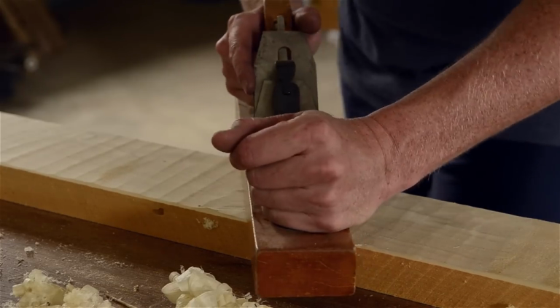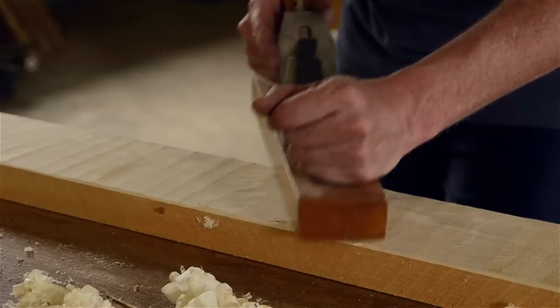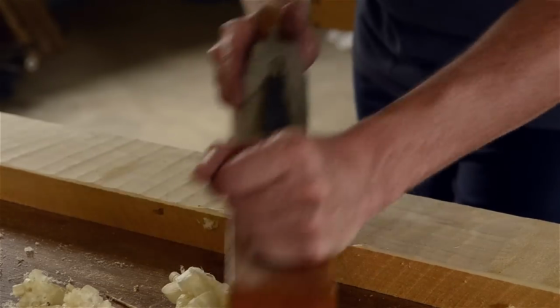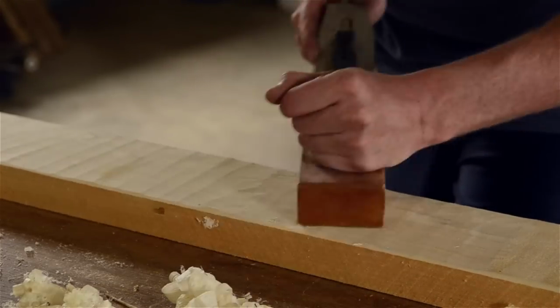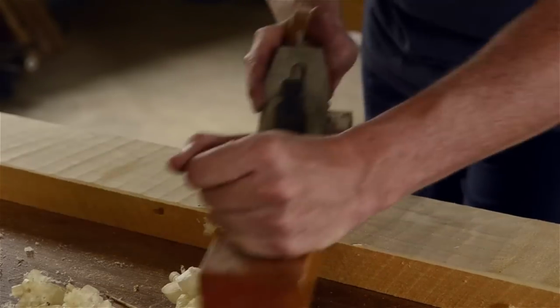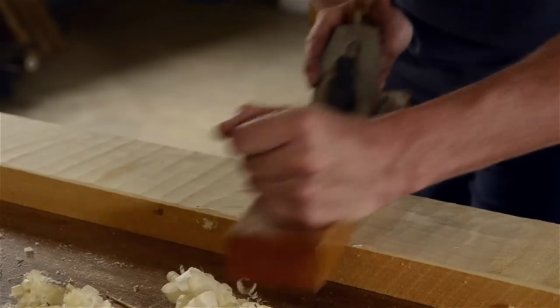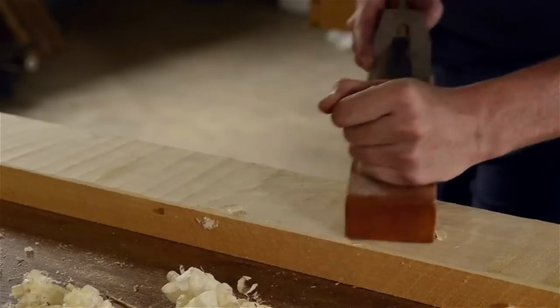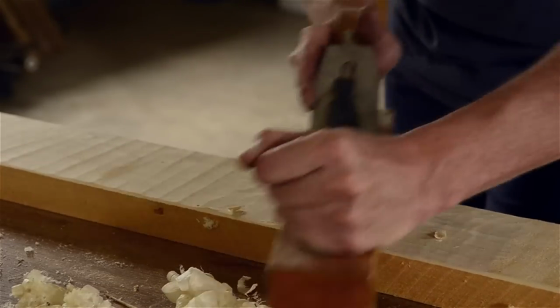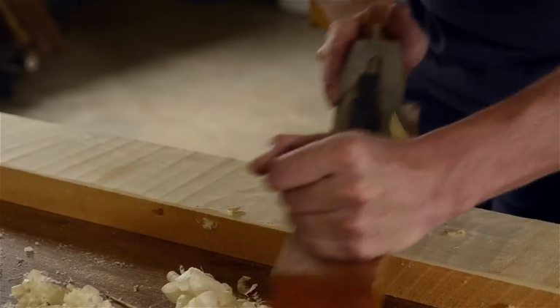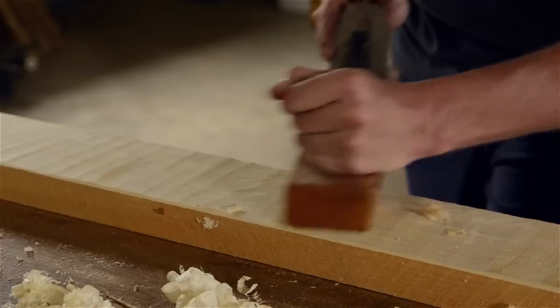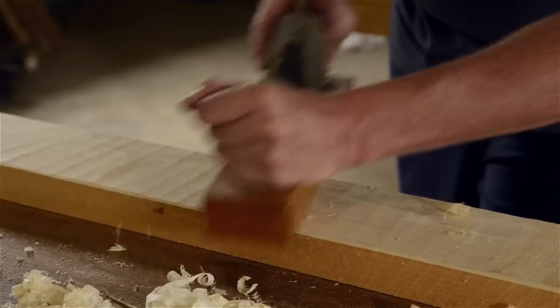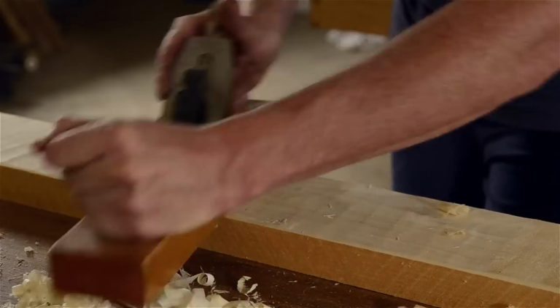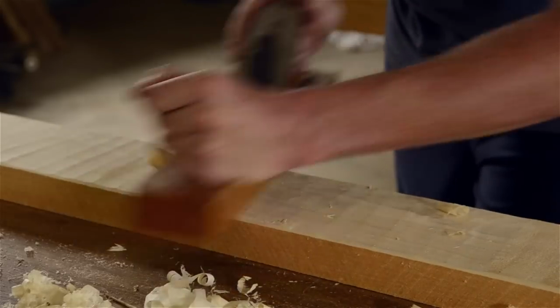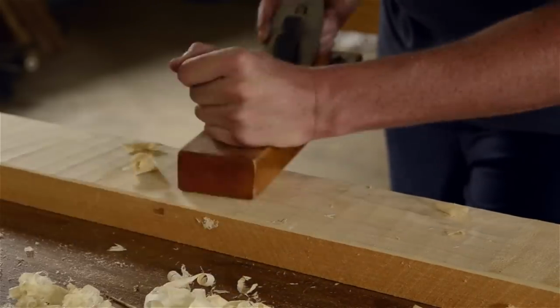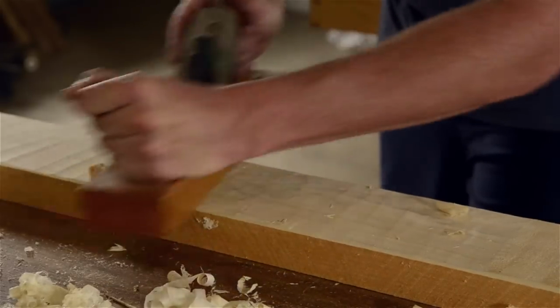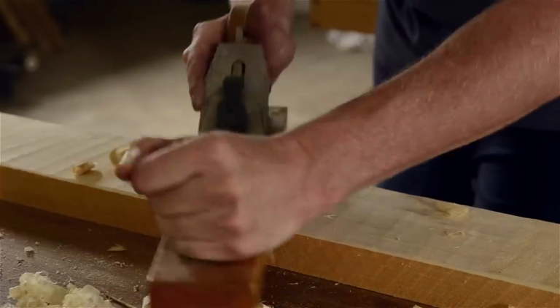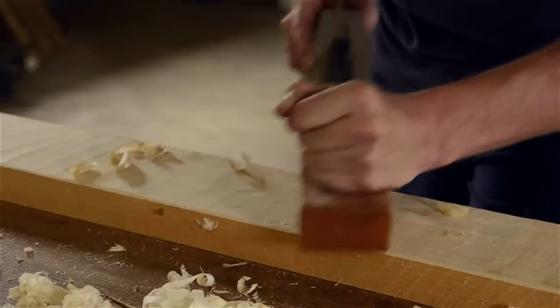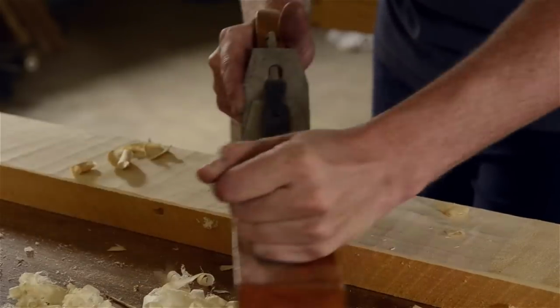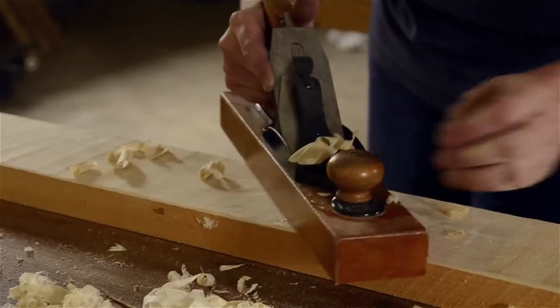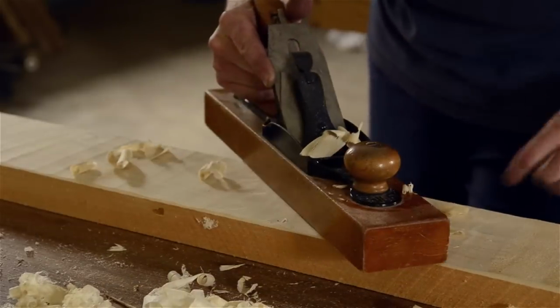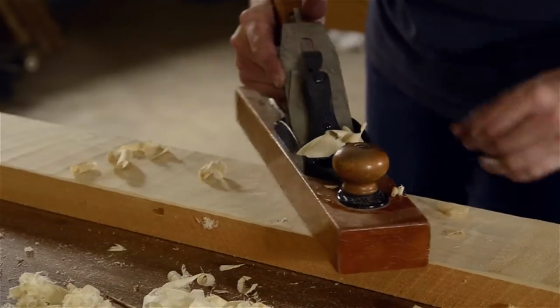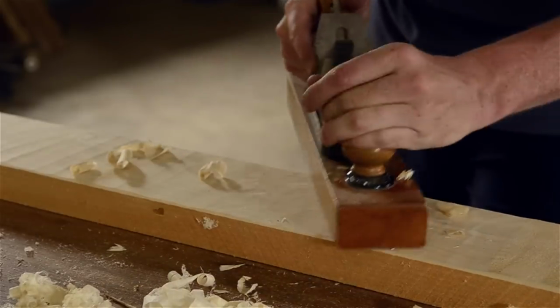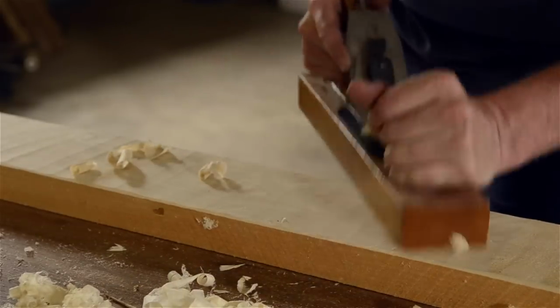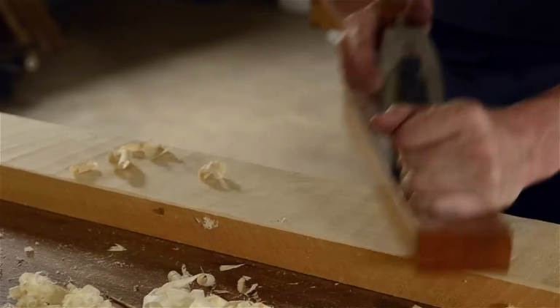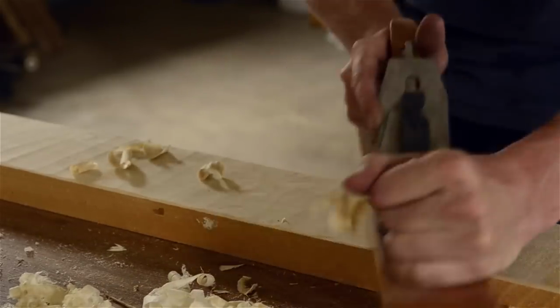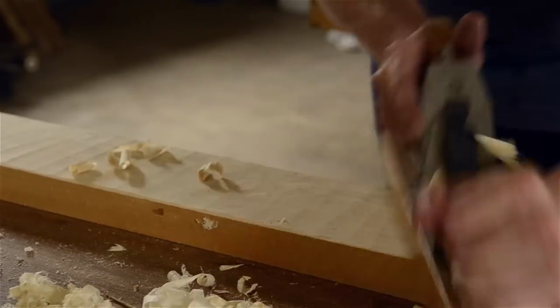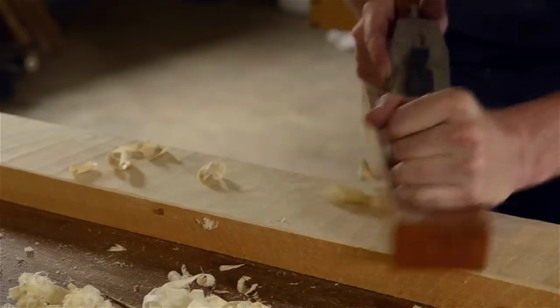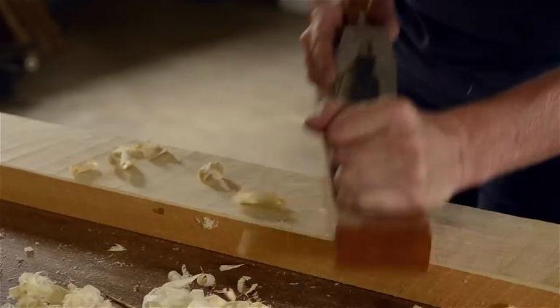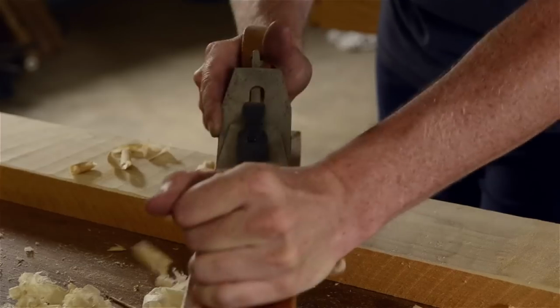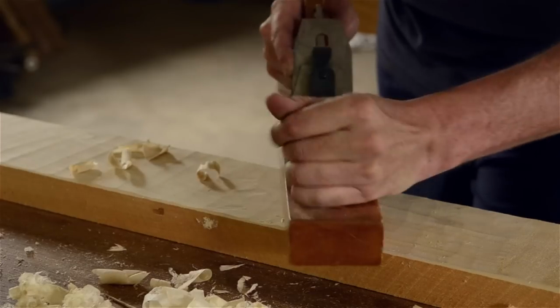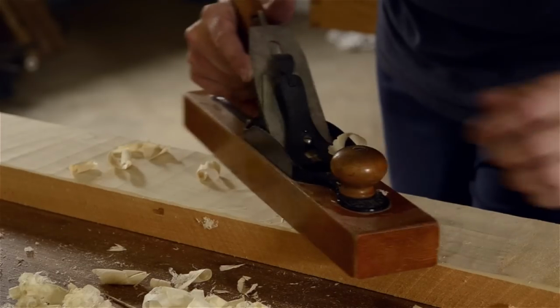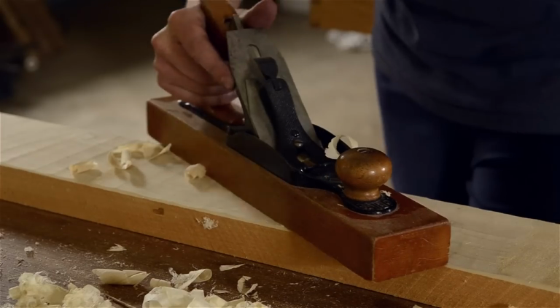Transitional planes work wonderfully as jack planes, because jack planes are used for rough work and they don't need to be highly tuned. But I'll discuss this in a minute in the section on jack planes.